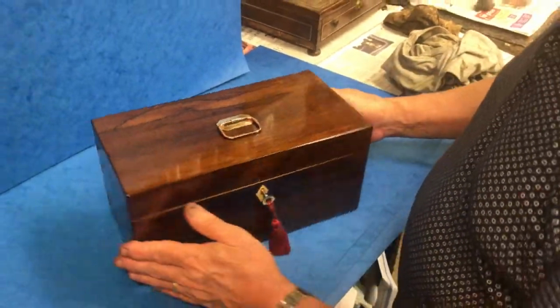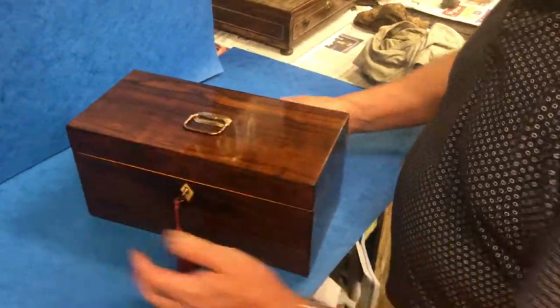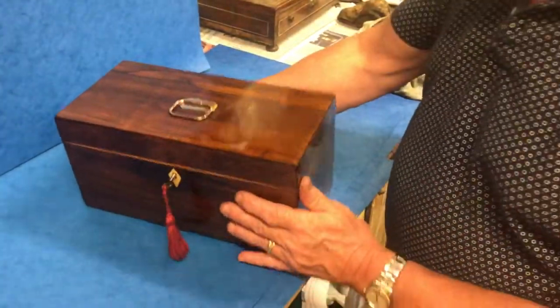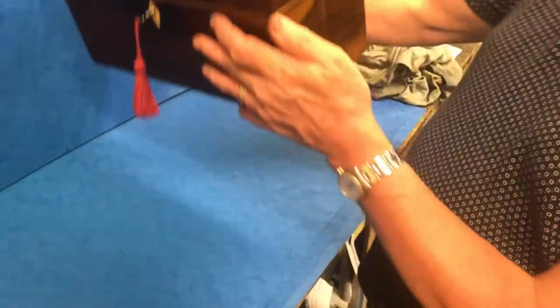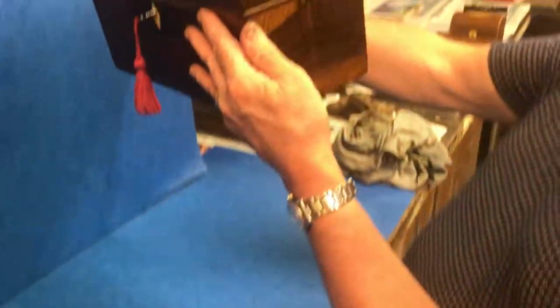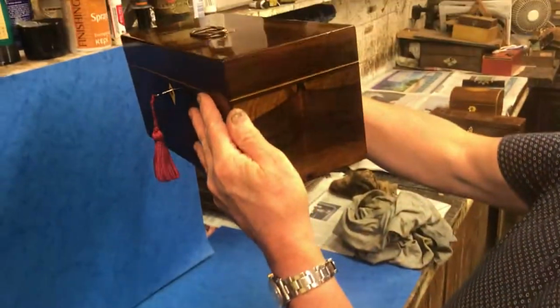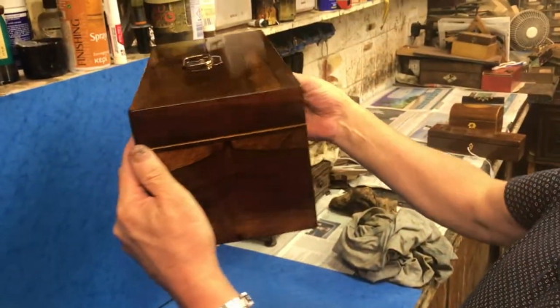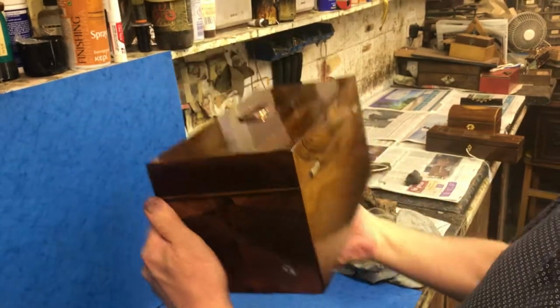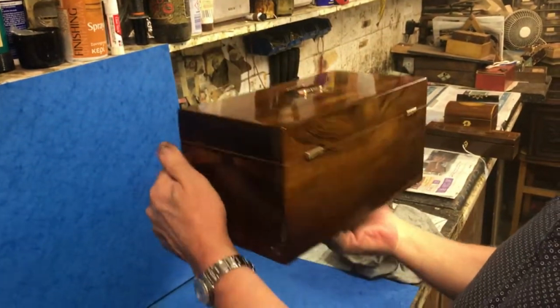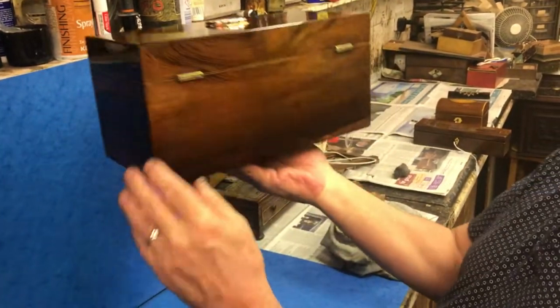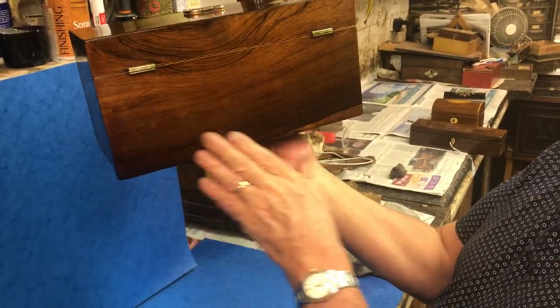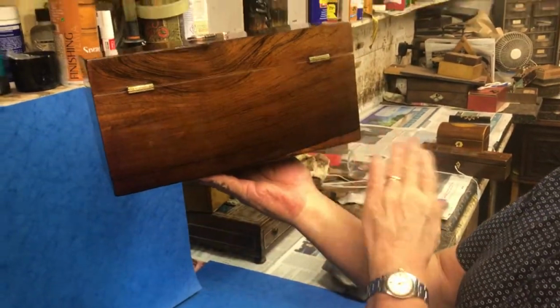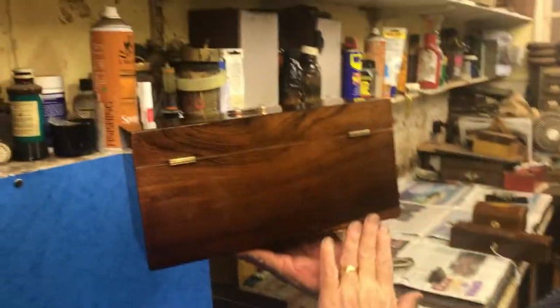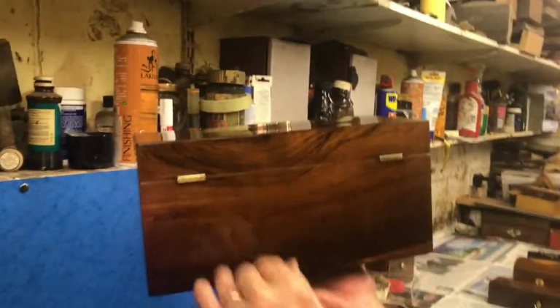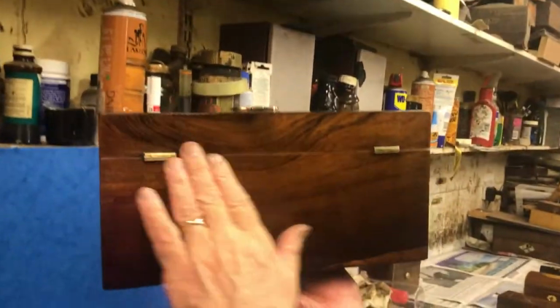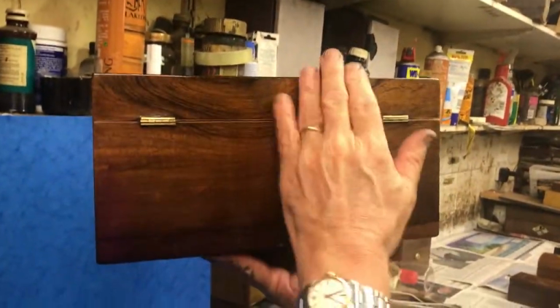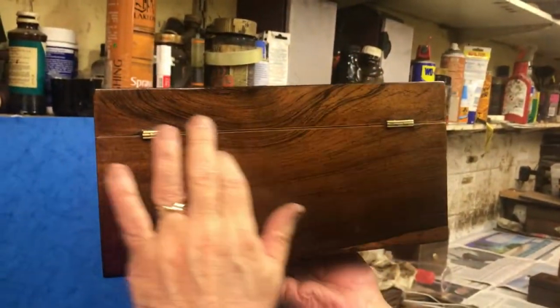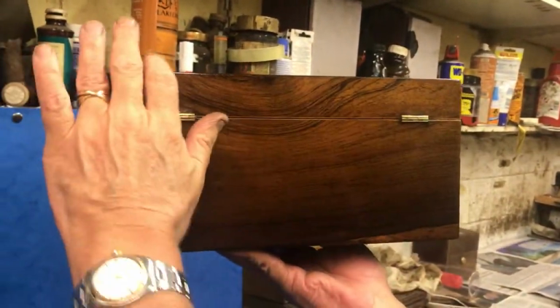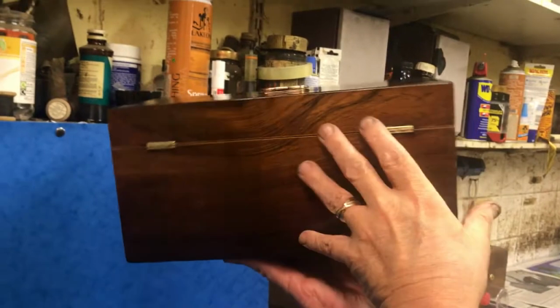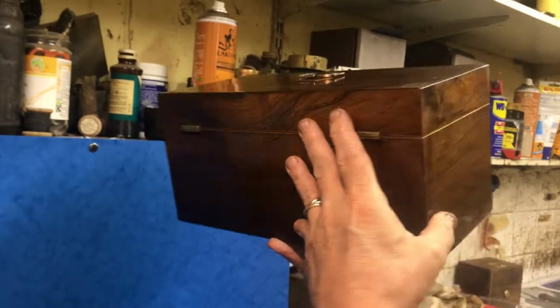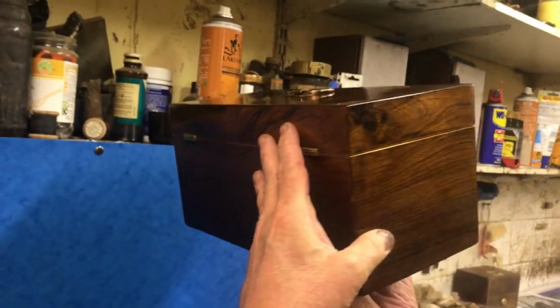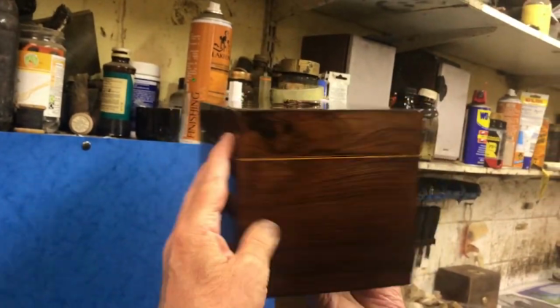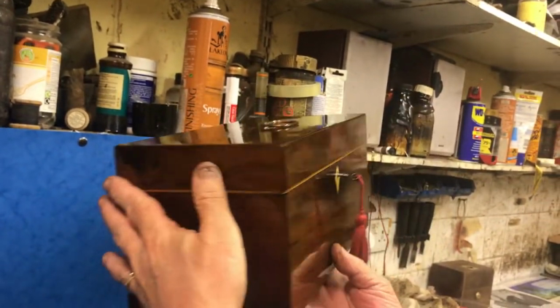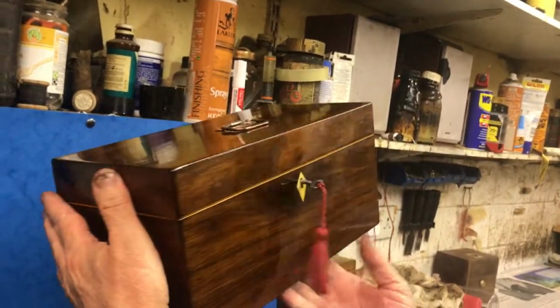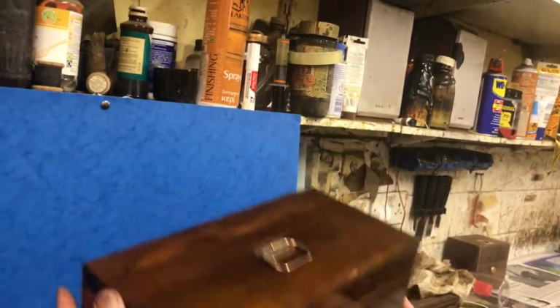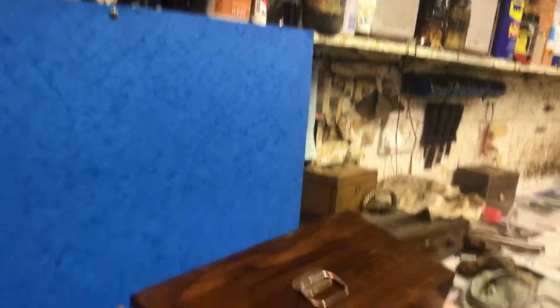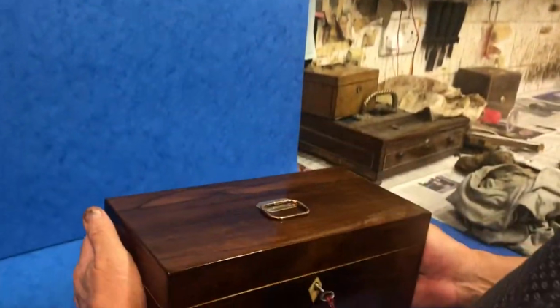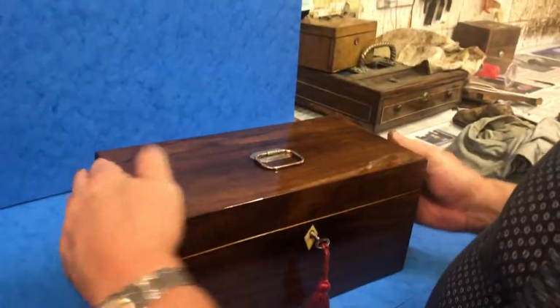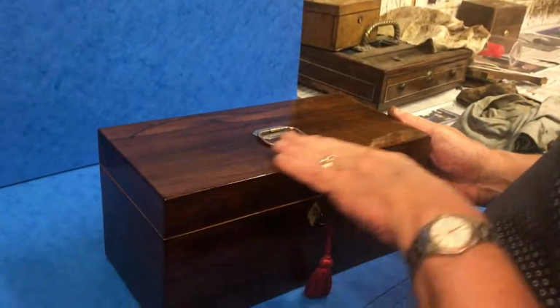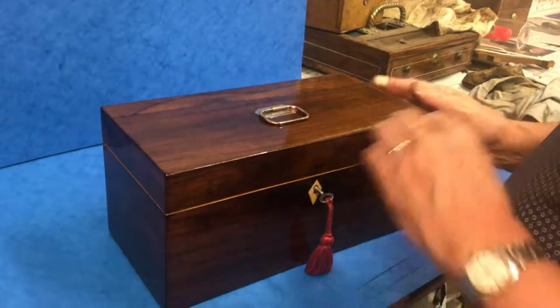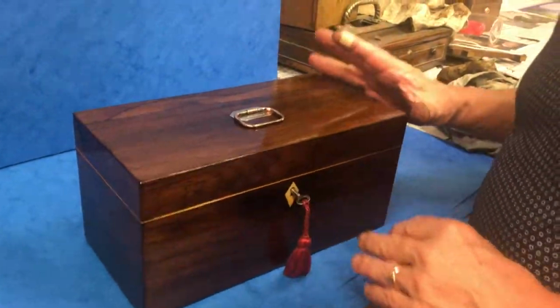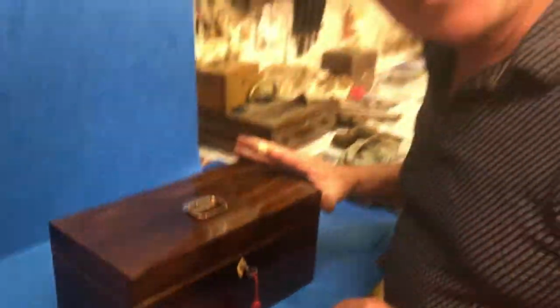A beautiful piece of rosewood — the colouring on the wood is superb. You've got sapwood down the bottom there, and that would have been taken right through a bow. Beautiful piece of wood, superb tea caddy. Thank you very much.